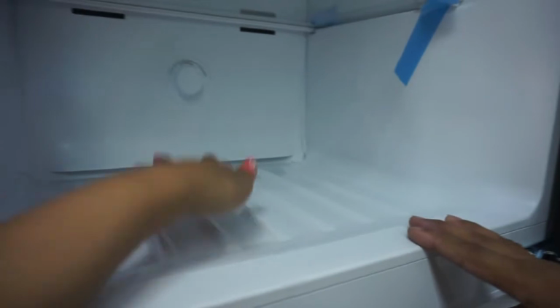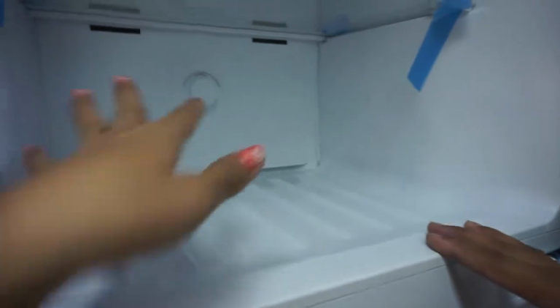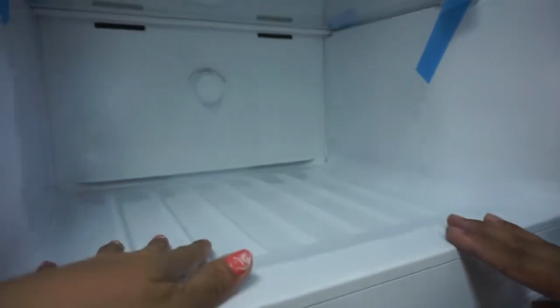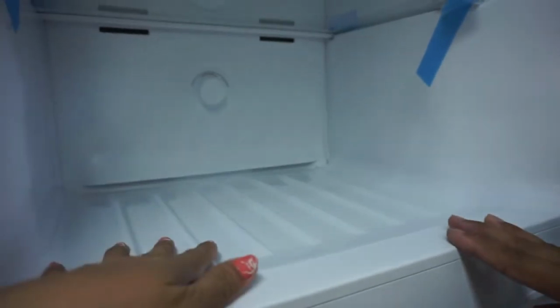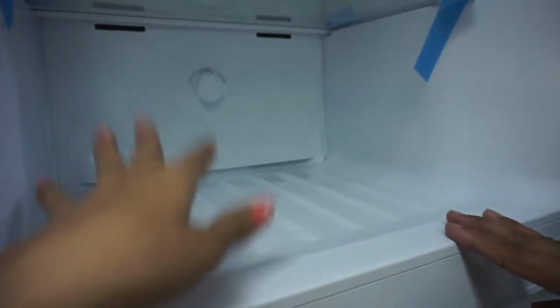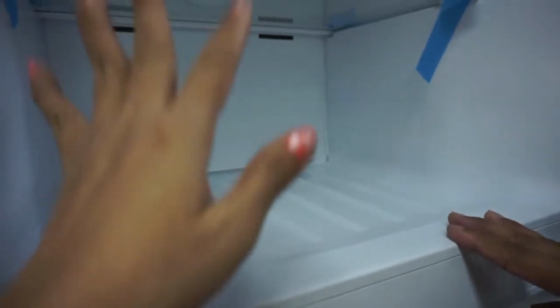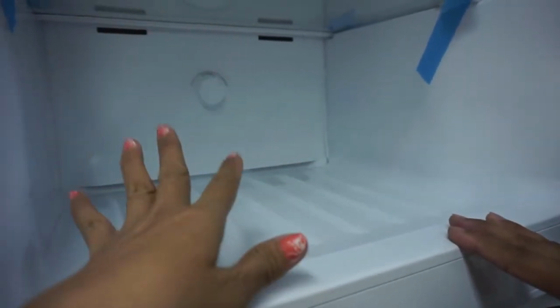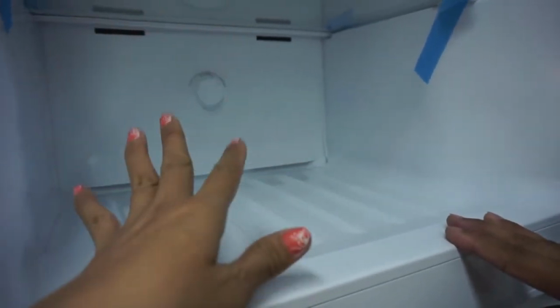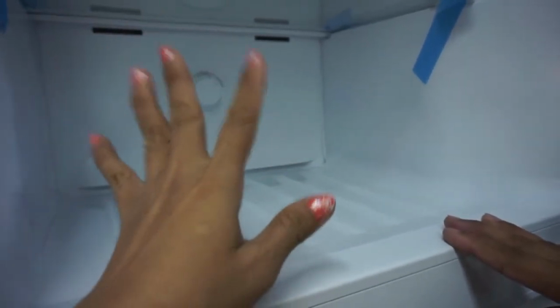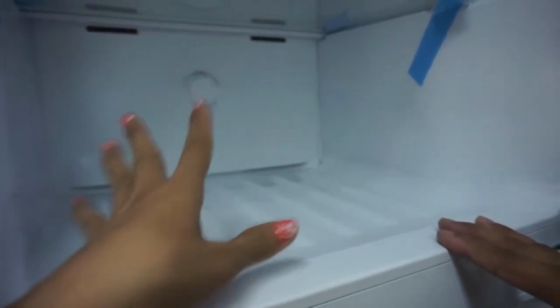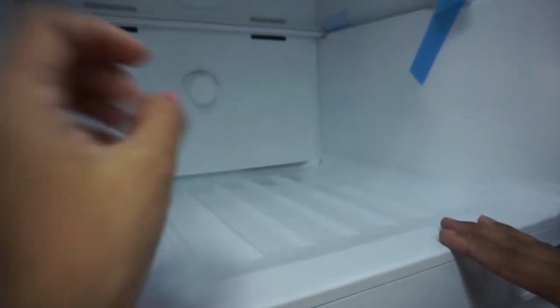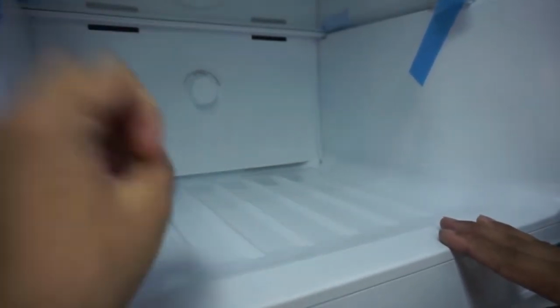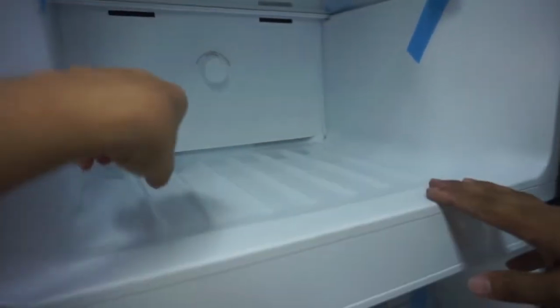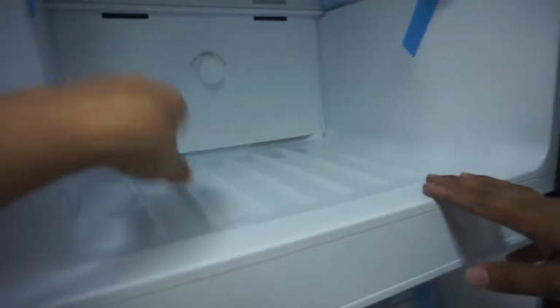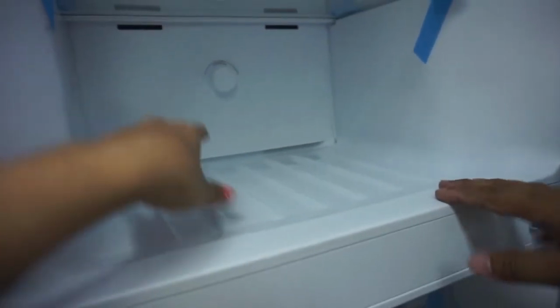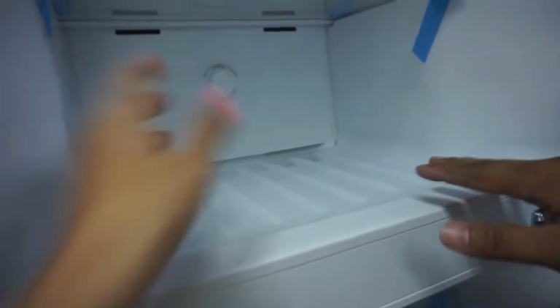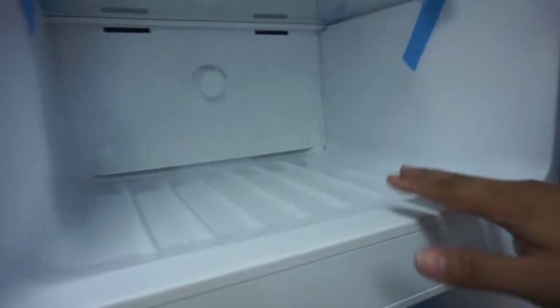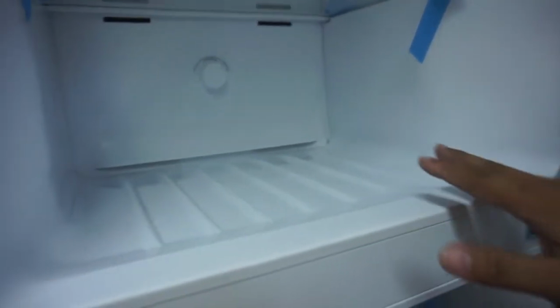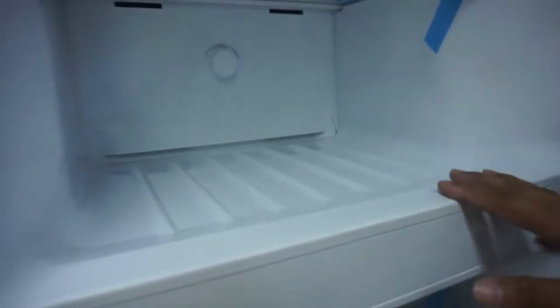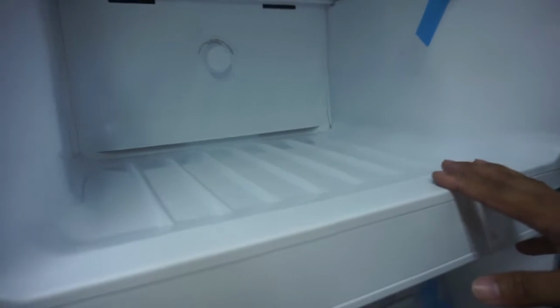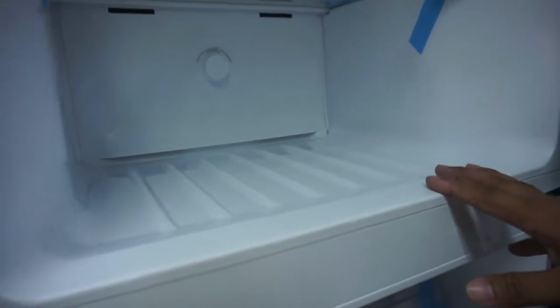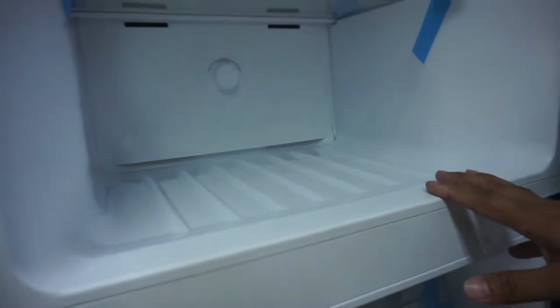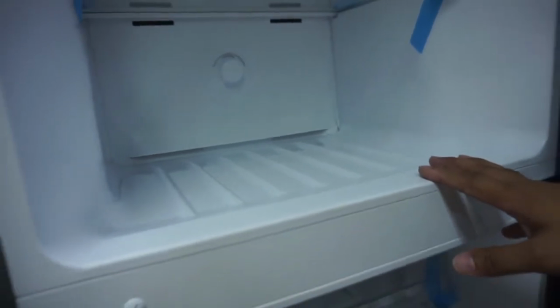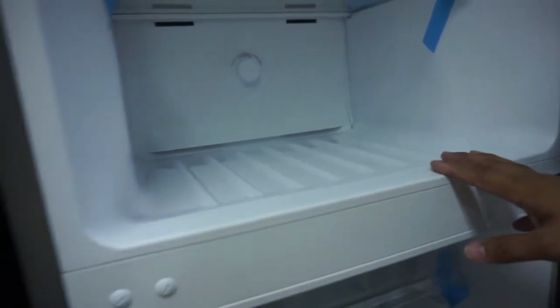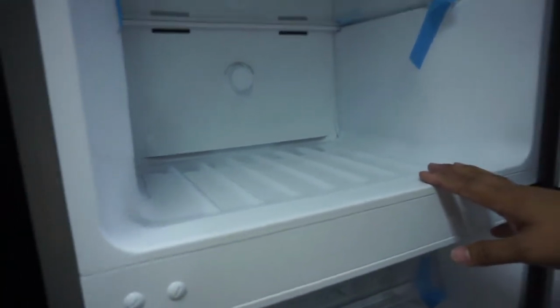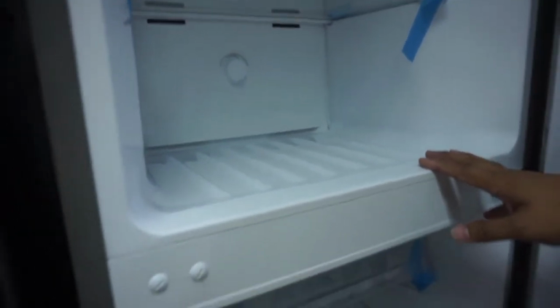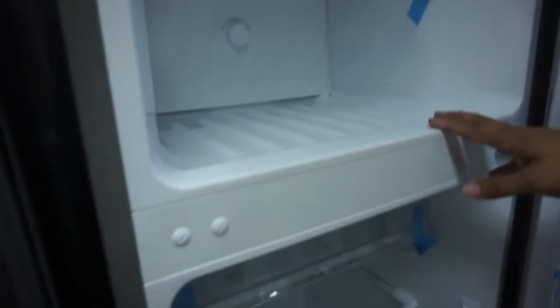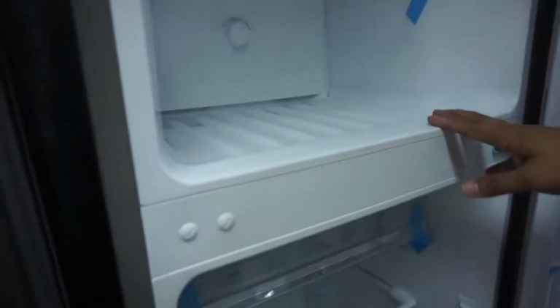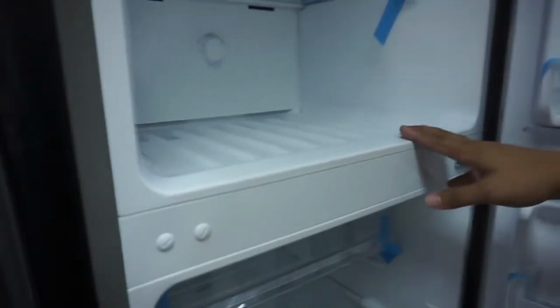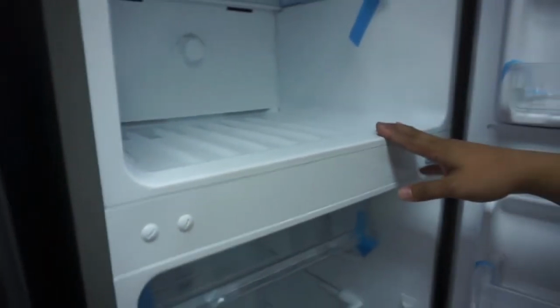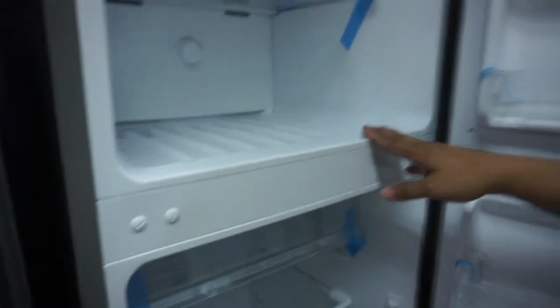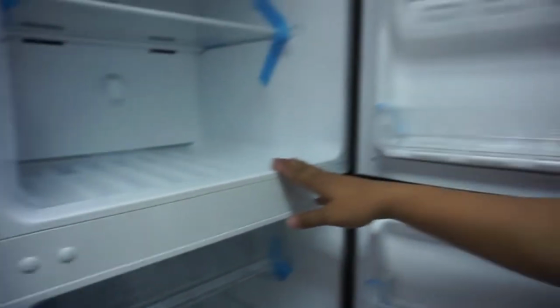Pero kapag may inilagay ng tubig — yung nakalagay sa ice packs — yes ma'am, hindi po siya didikit — it won't stick. Ah okay, pero mag-yayelo yun — but that will still freeze. Yes ma'am. So ganun.